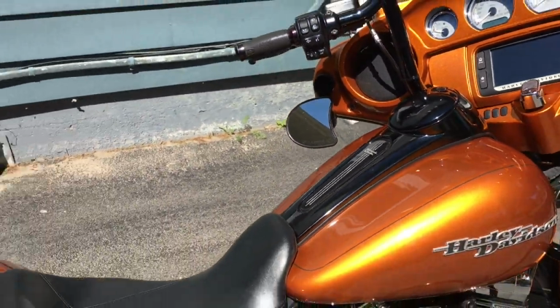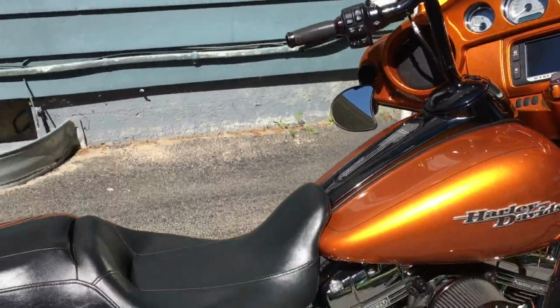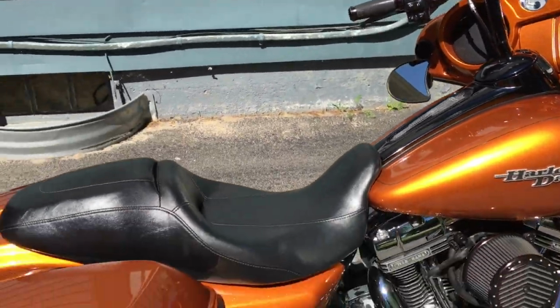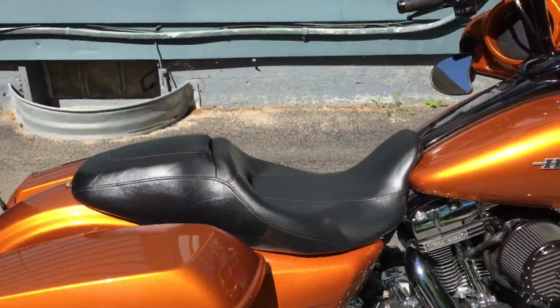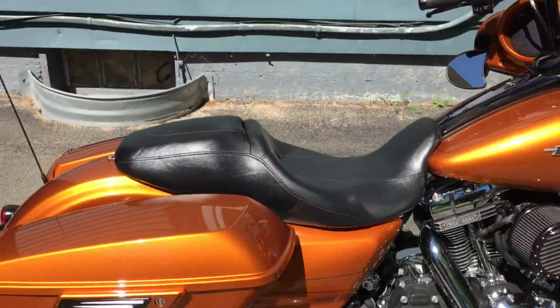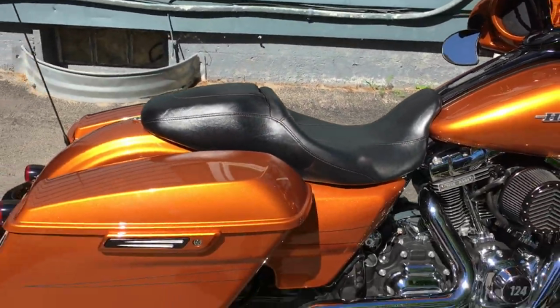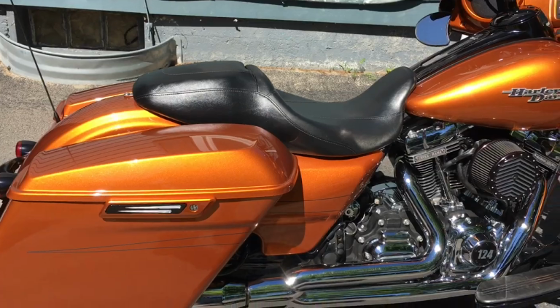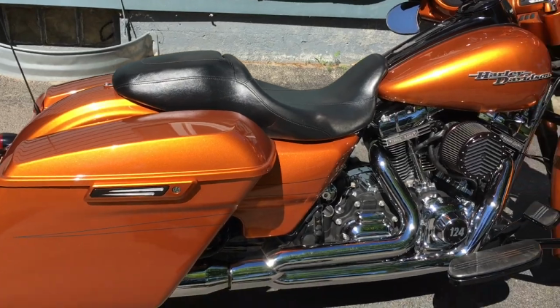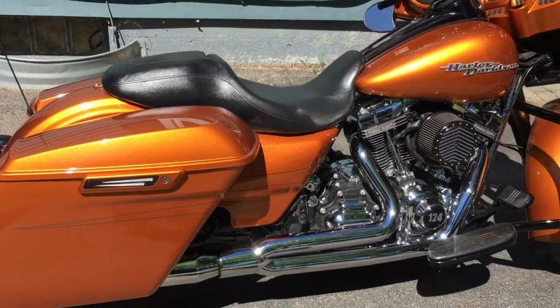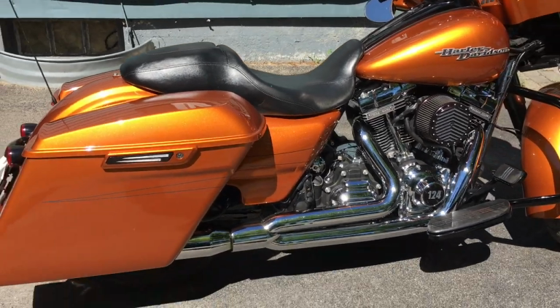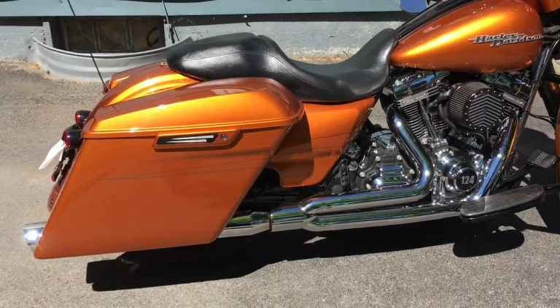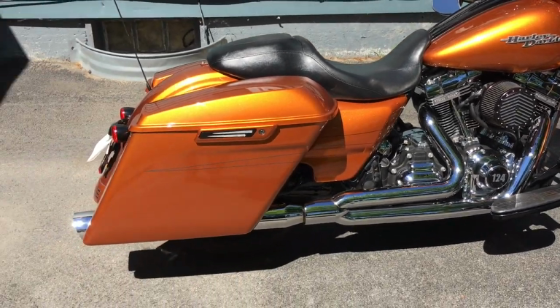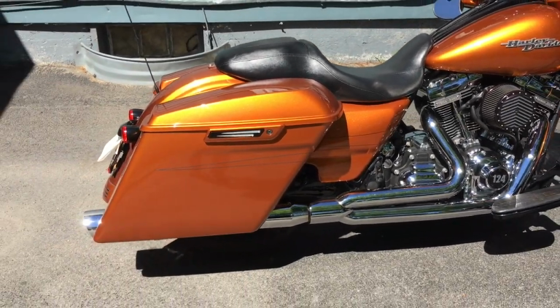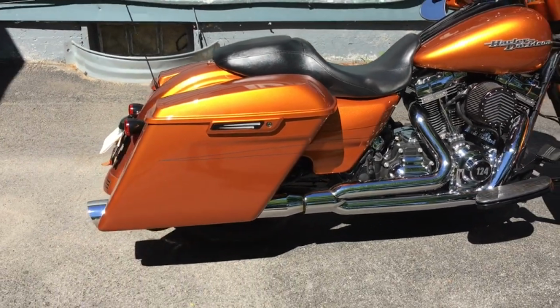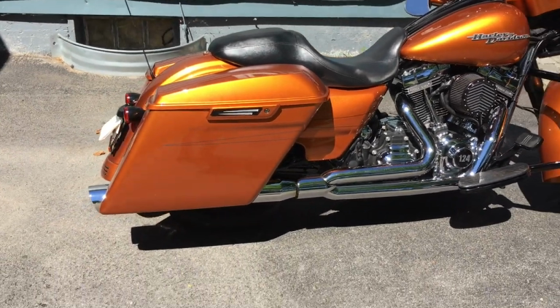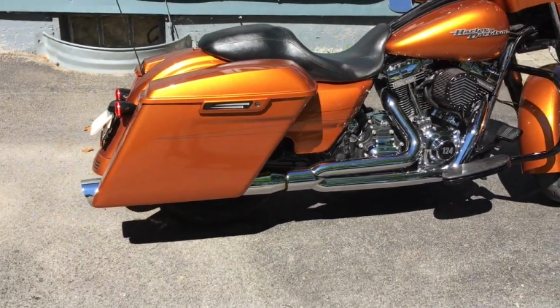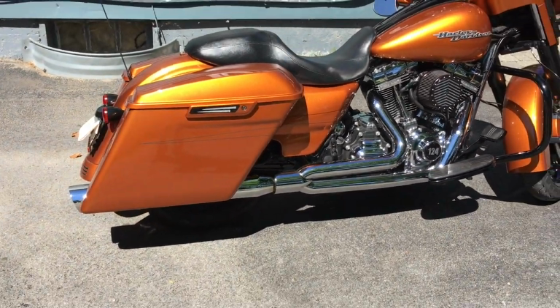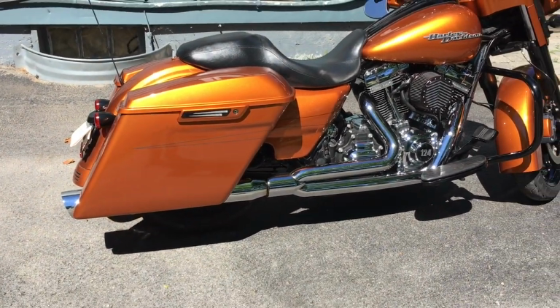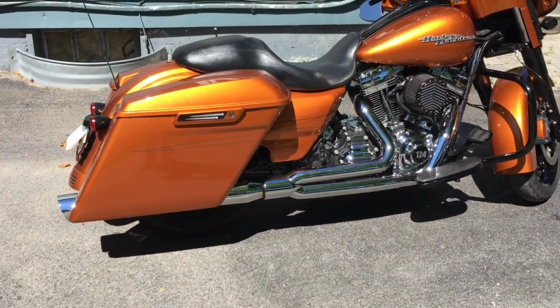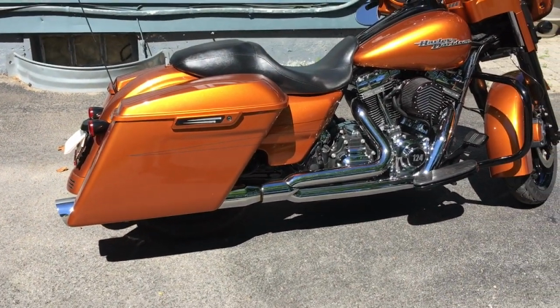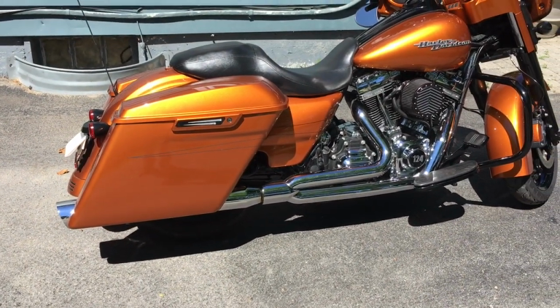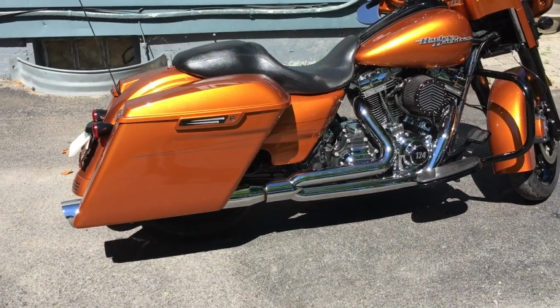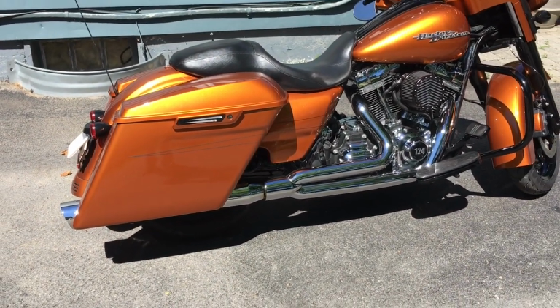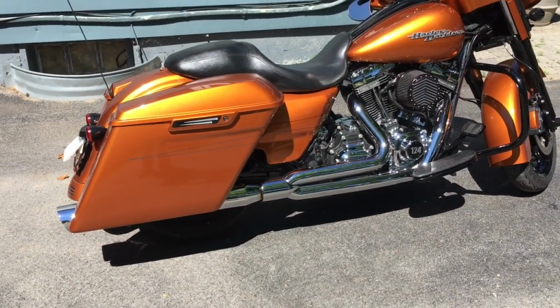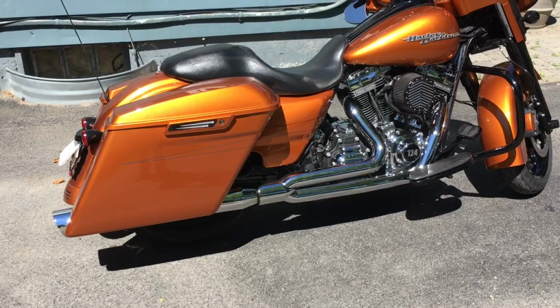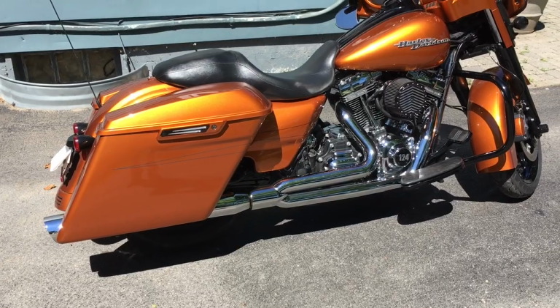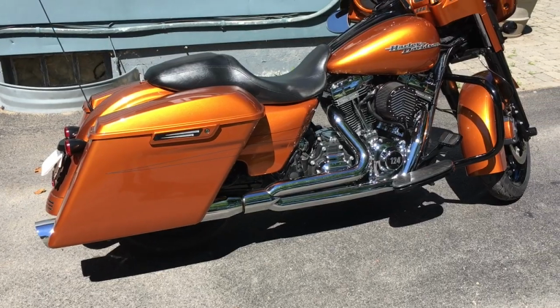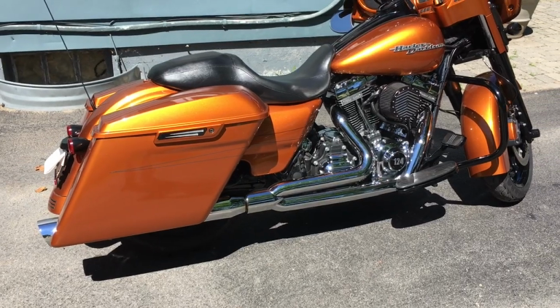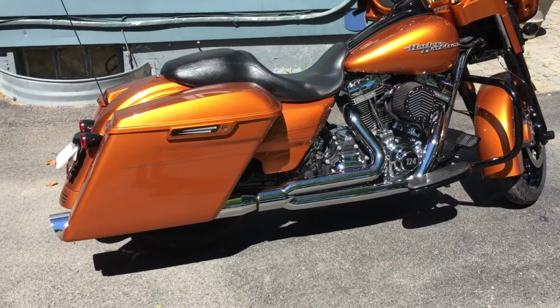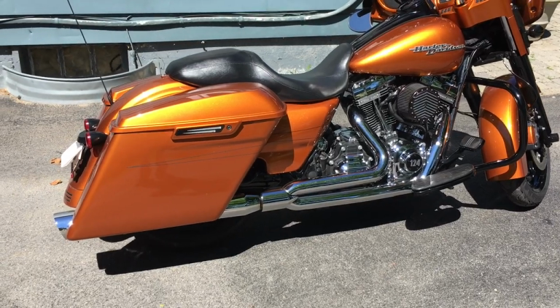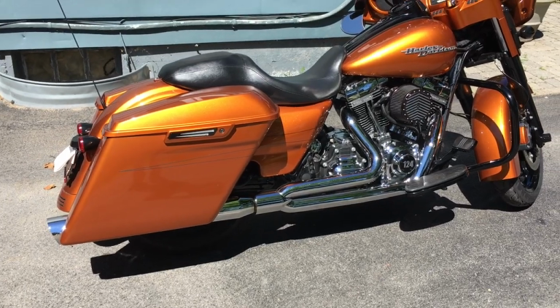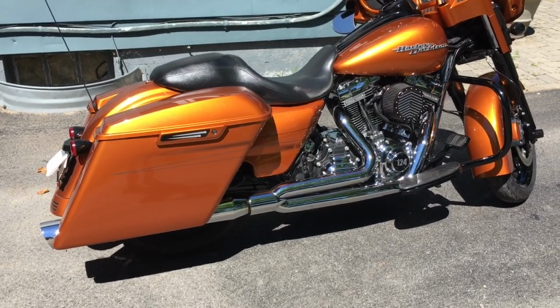The cell phone video does not show the true sound of this bike. It's a lot louder than what it sounds like on this video. See ya.